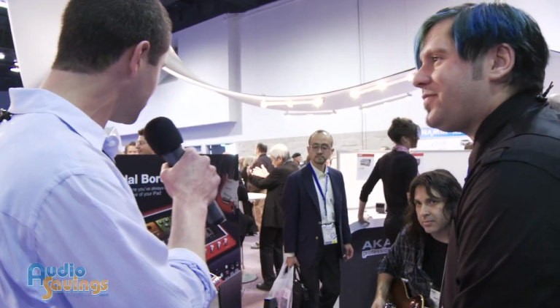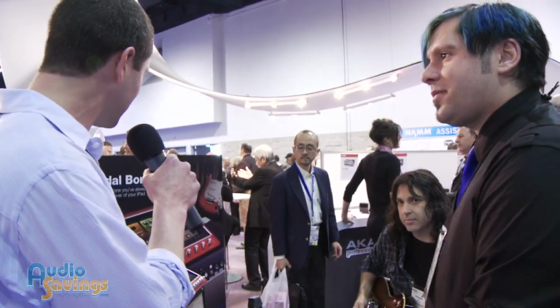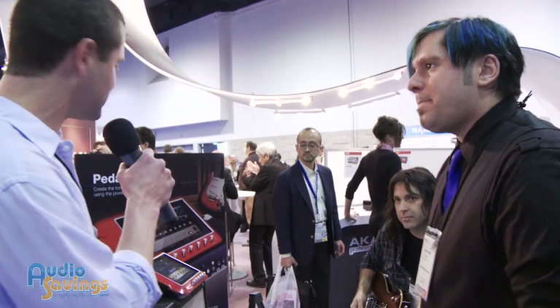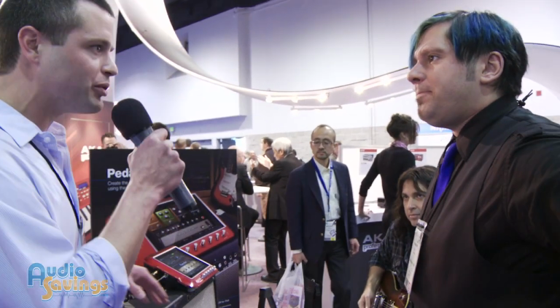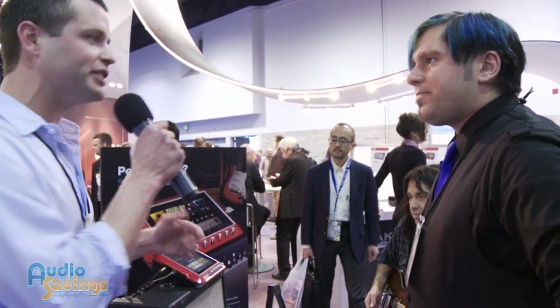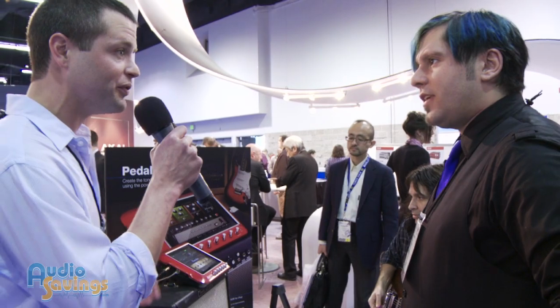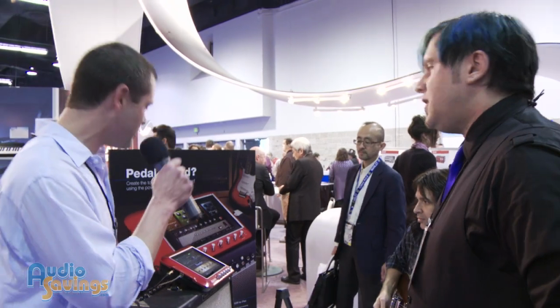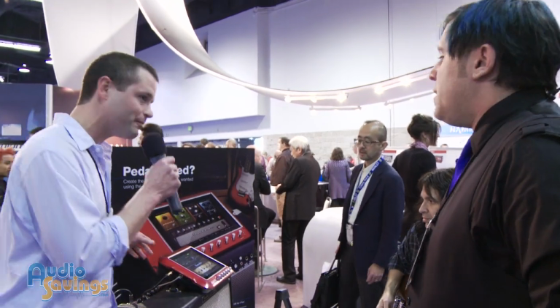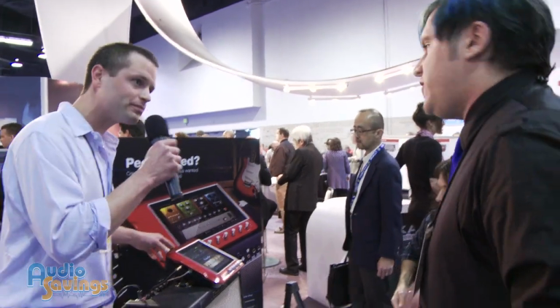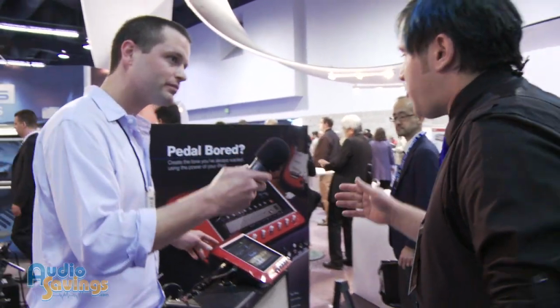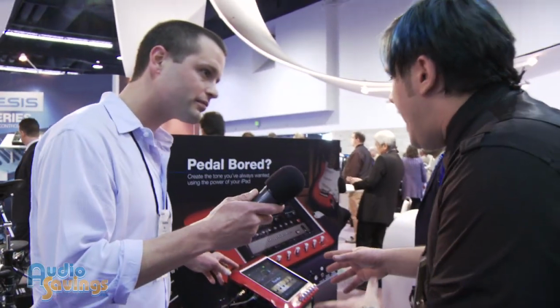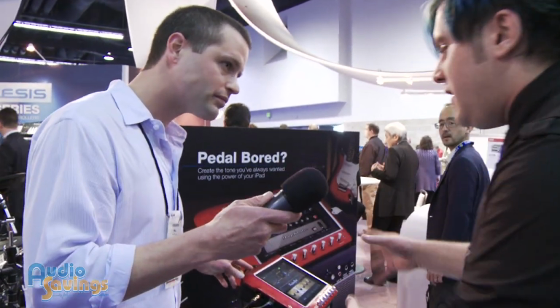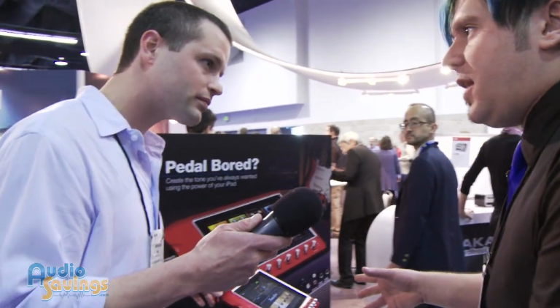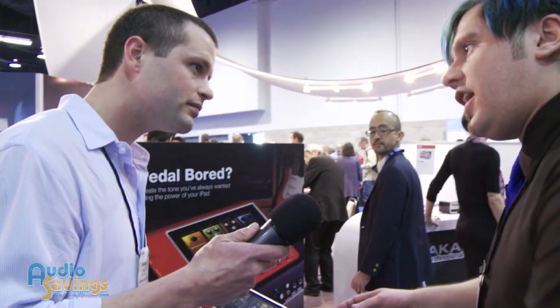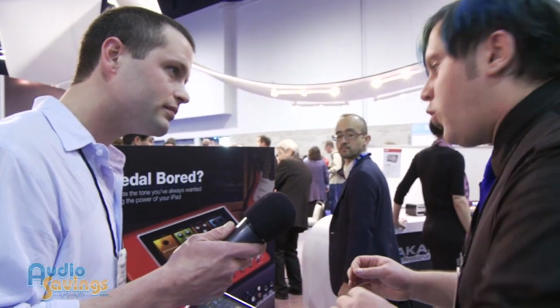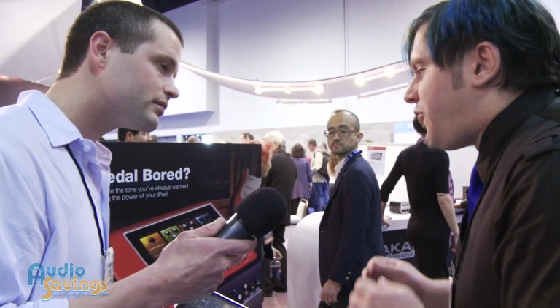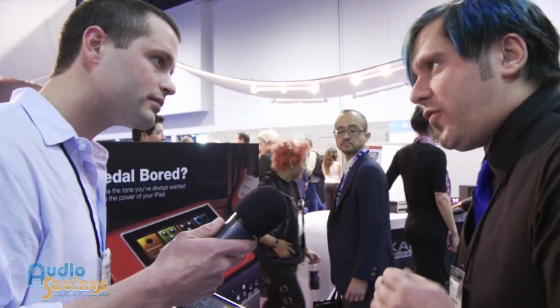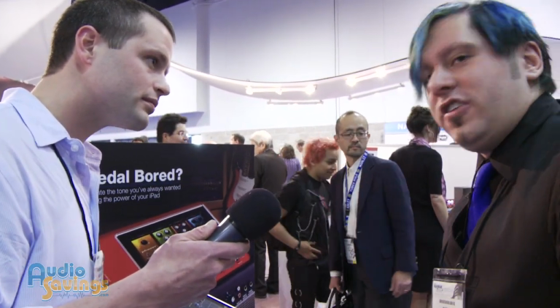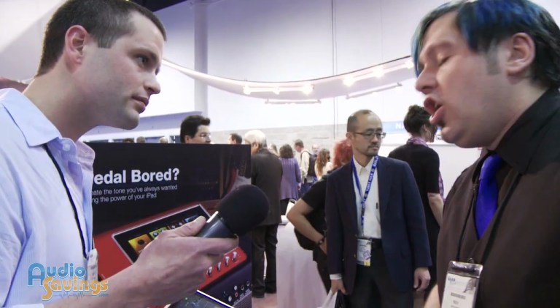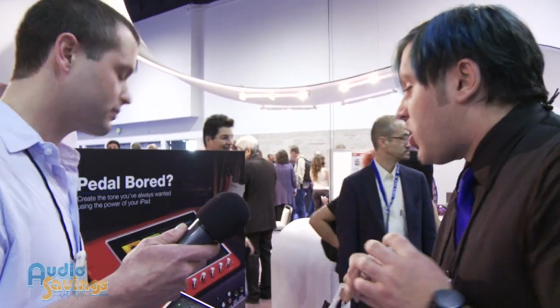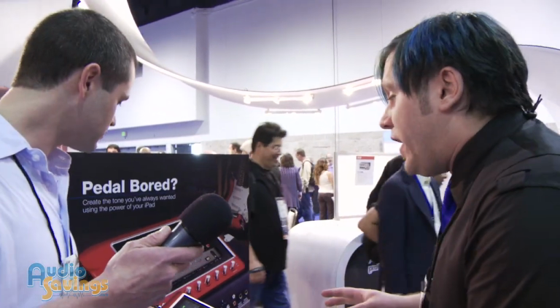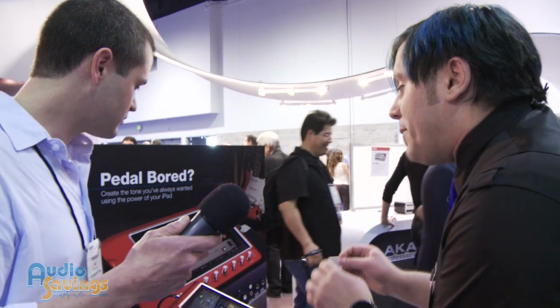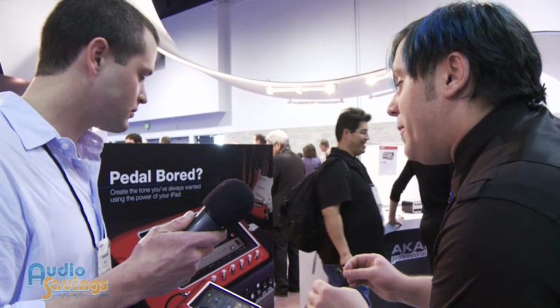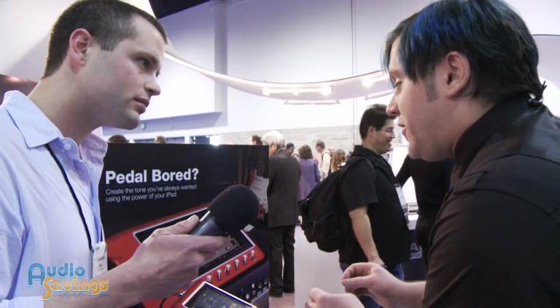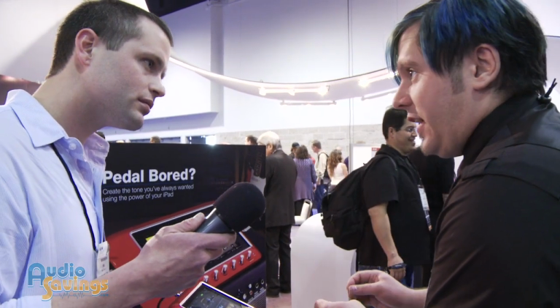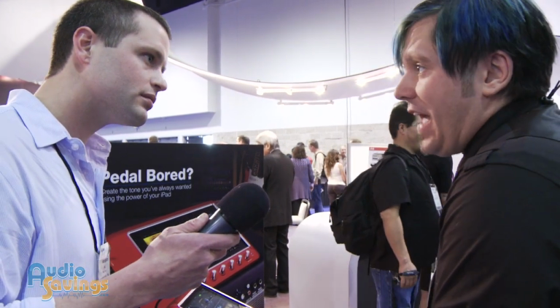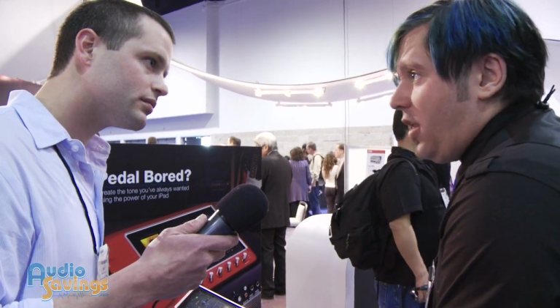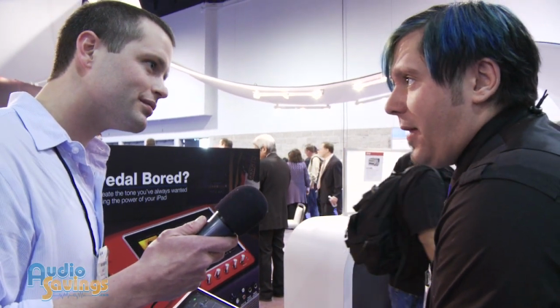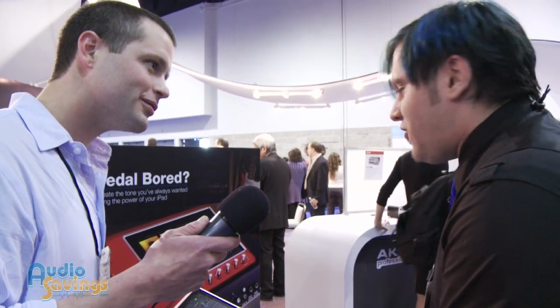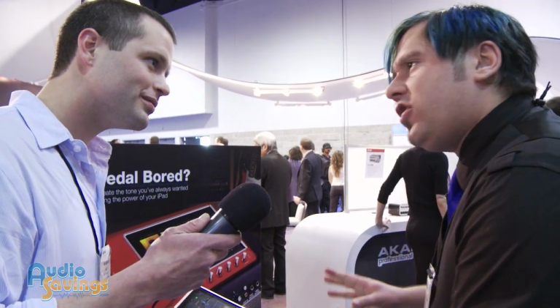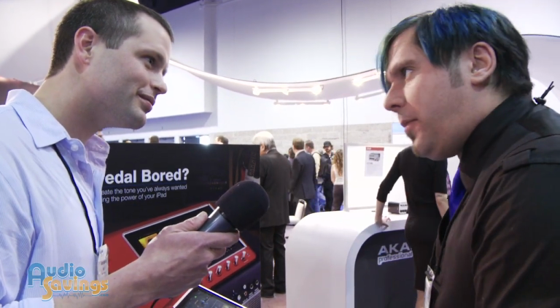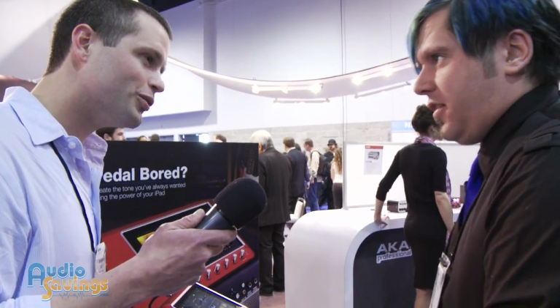So this is the Alesis AmpDoc. Can you tell us a few things about it? This thing's great. The Alesis AmpDoc is the world's first professional recording and playable interface for the Apple iPad. It's a full guitar processor.